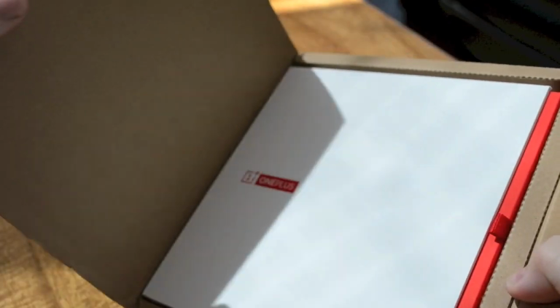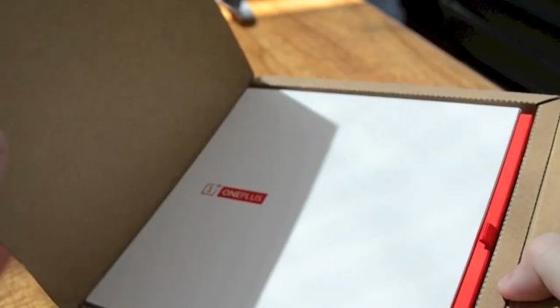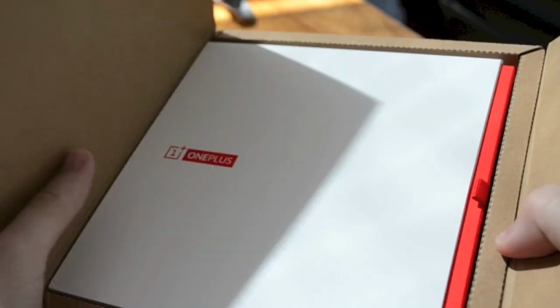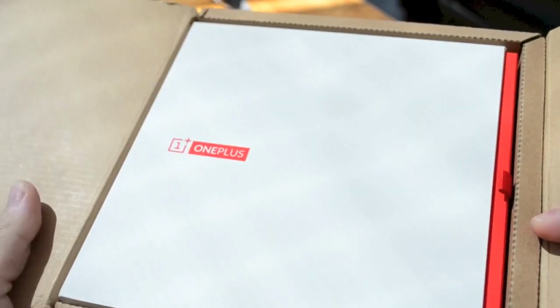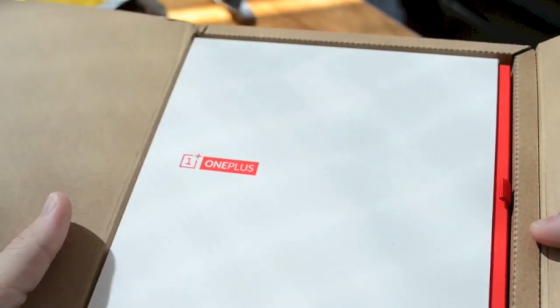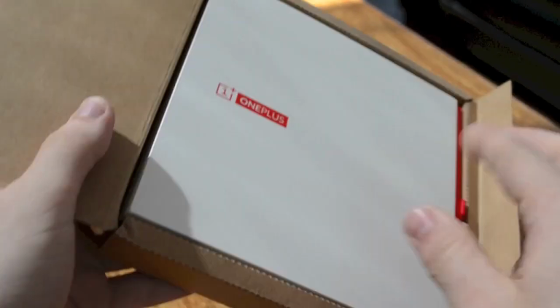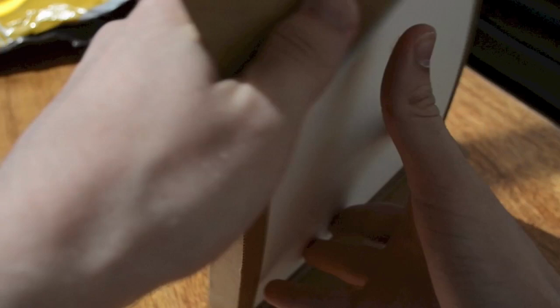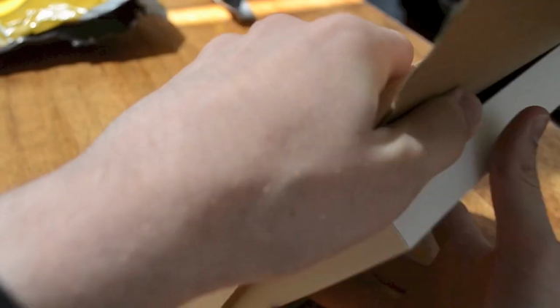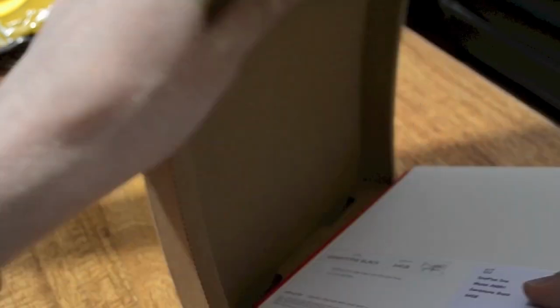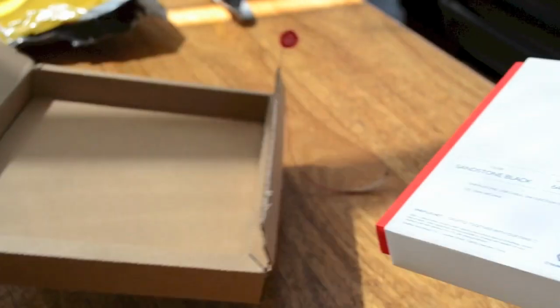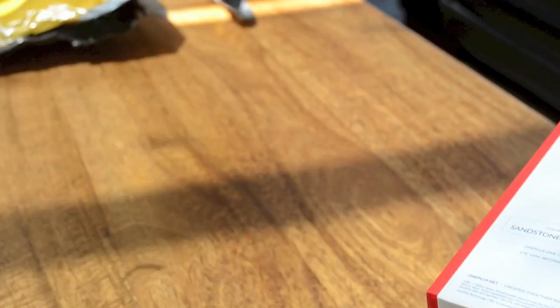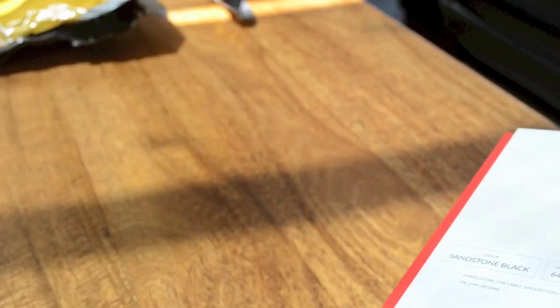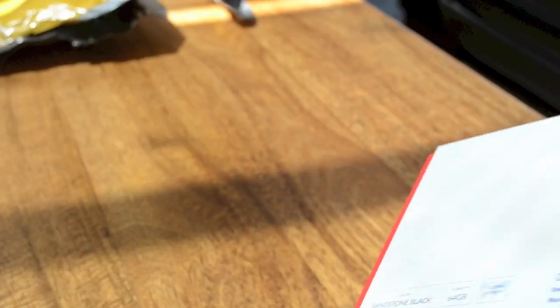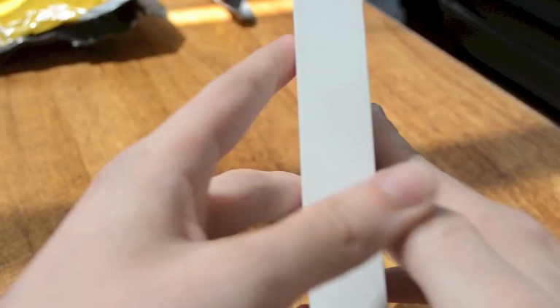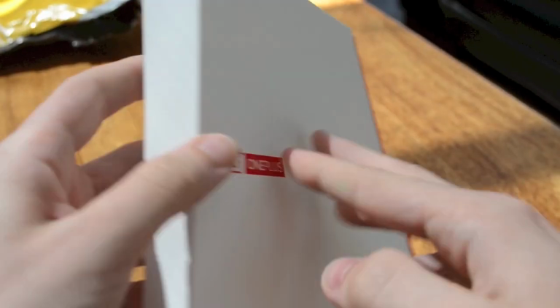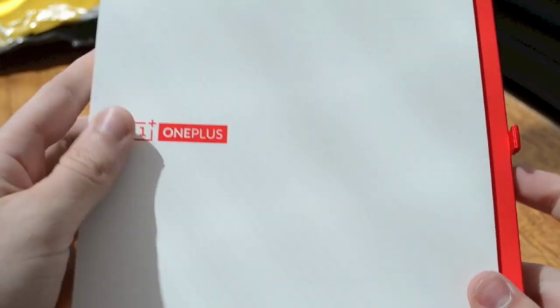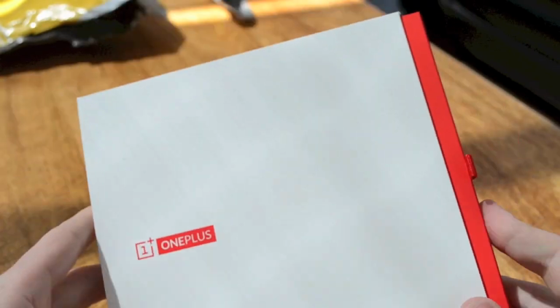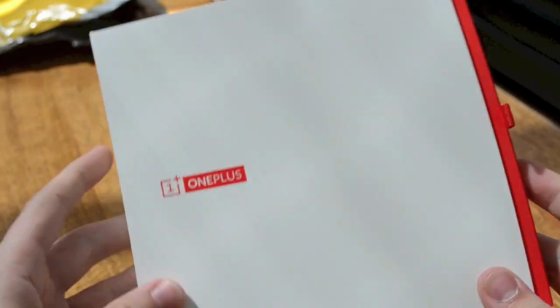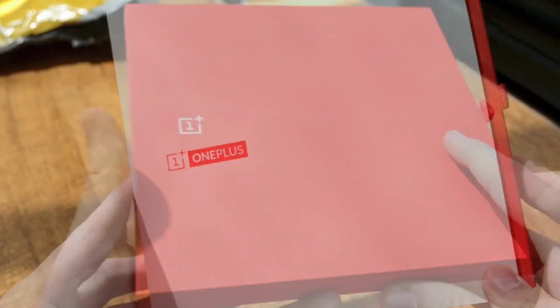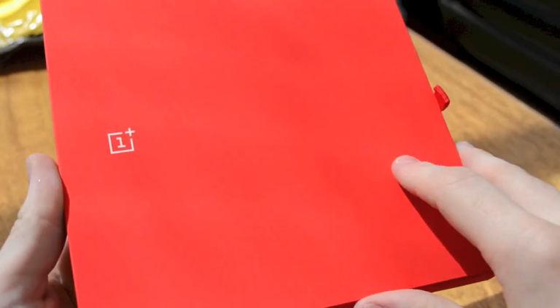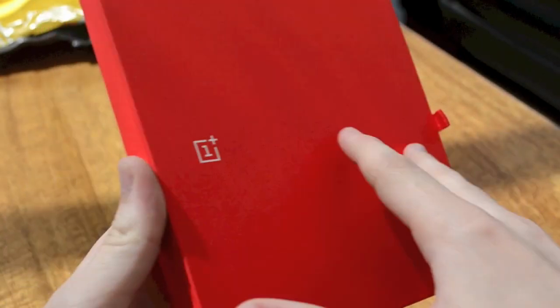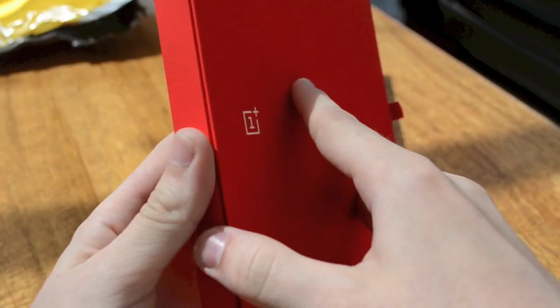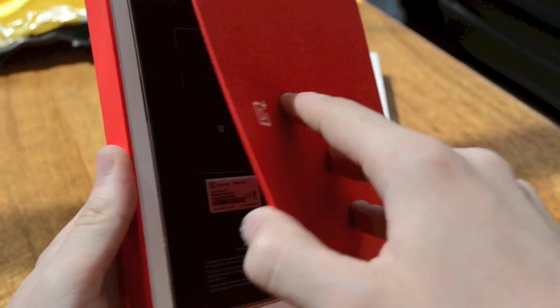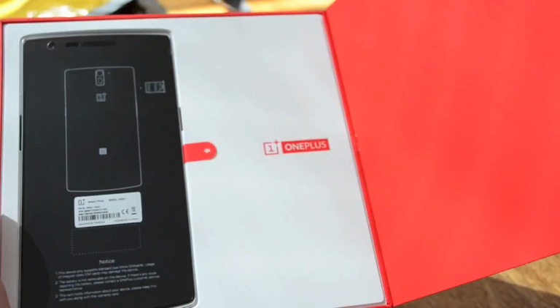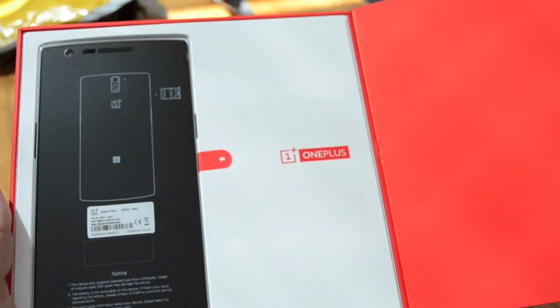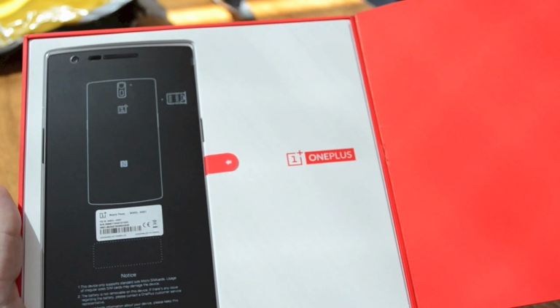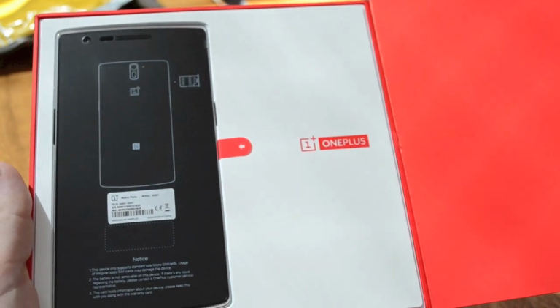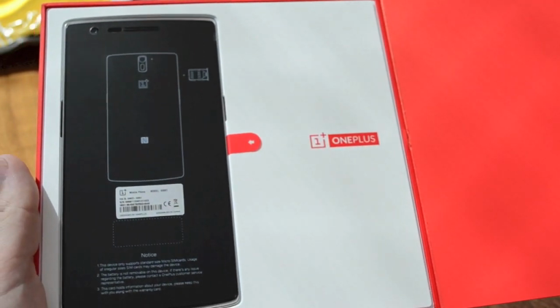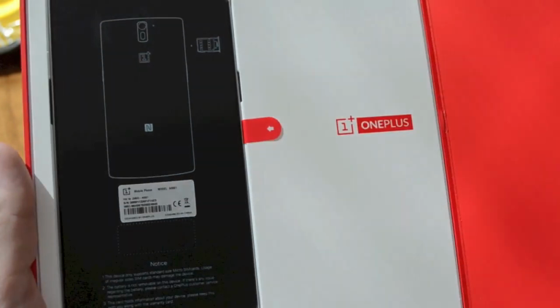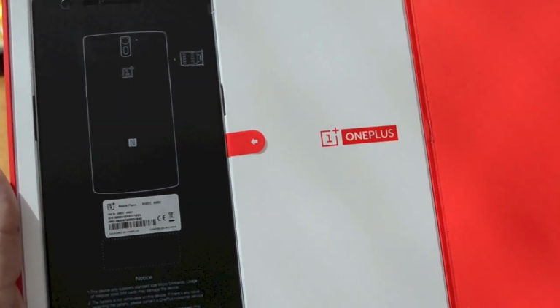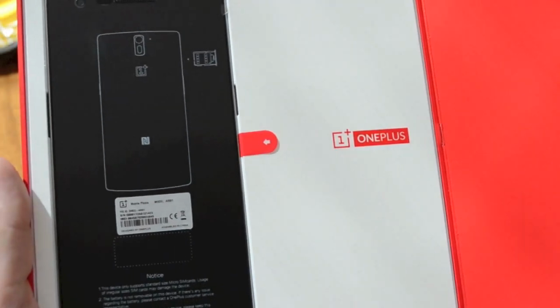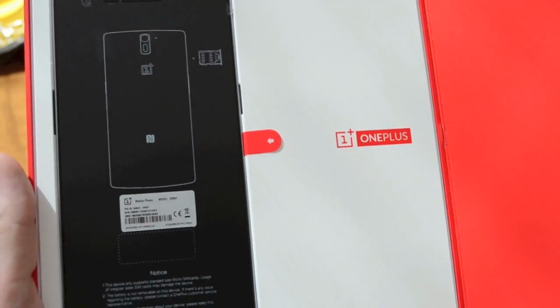We've only had a couple of hours to play around with the OnePlus One, but already it's clear to say that we've paid a relatively low amount of money for what feels and acts like a premium smartphone.